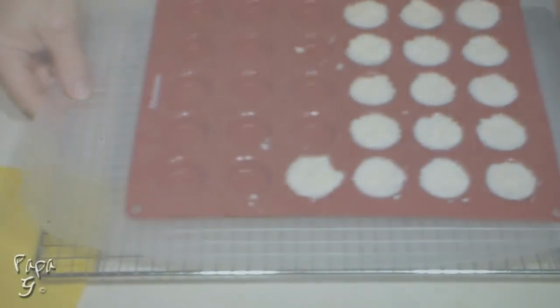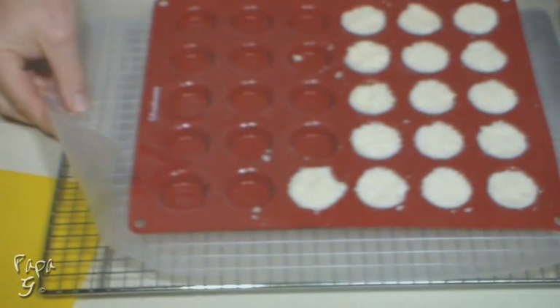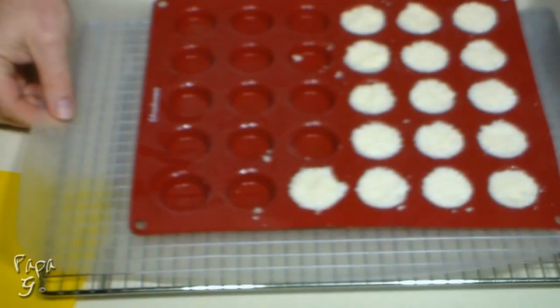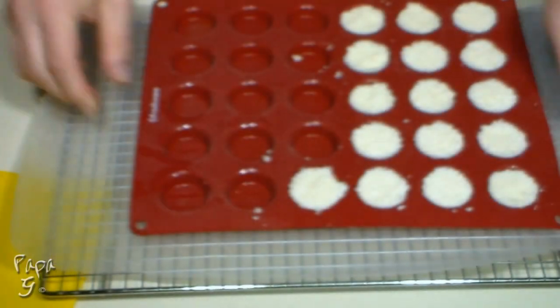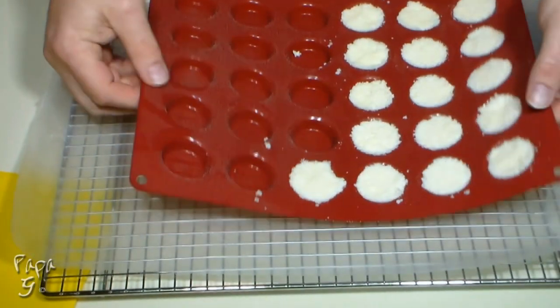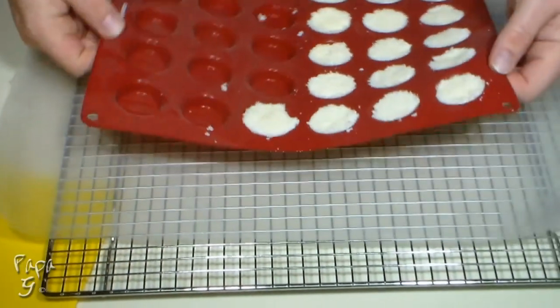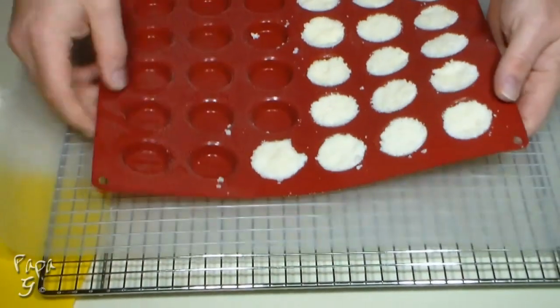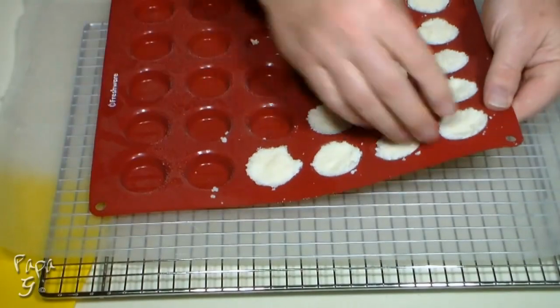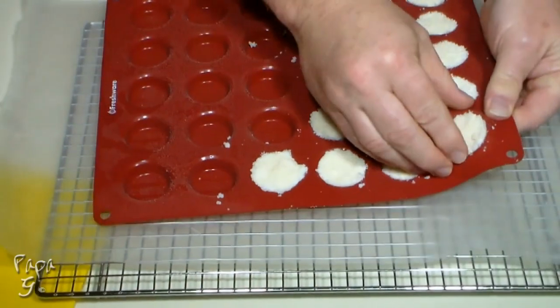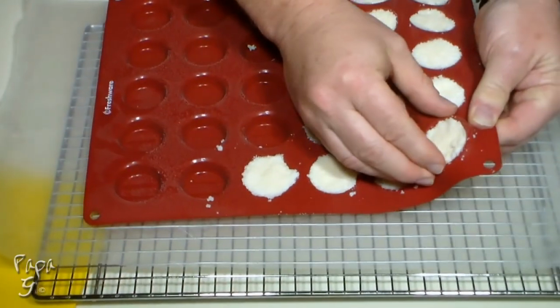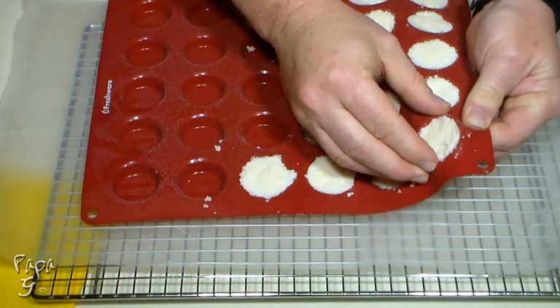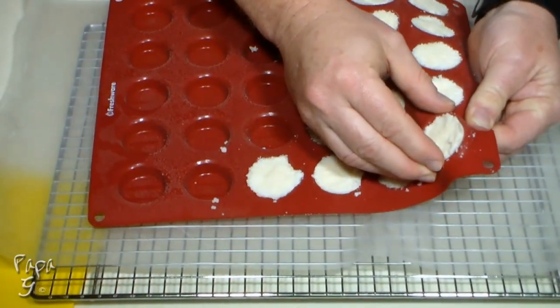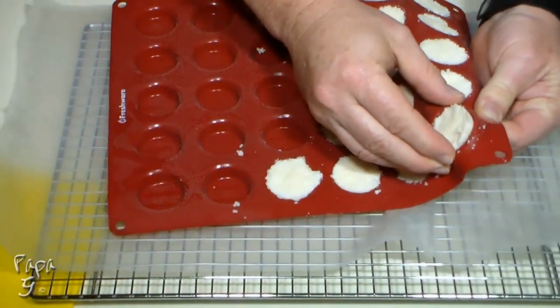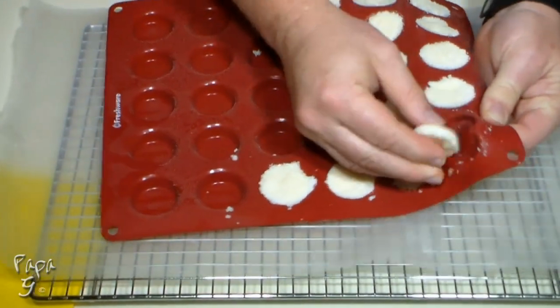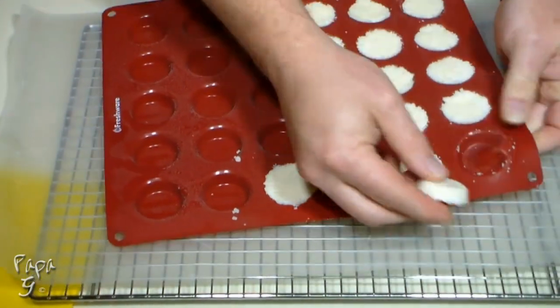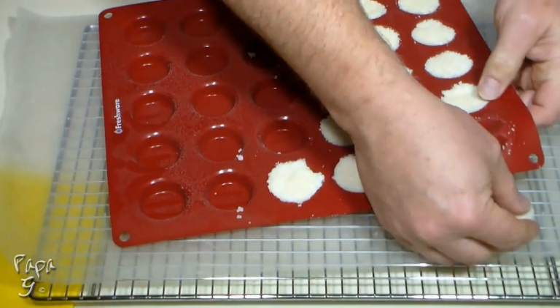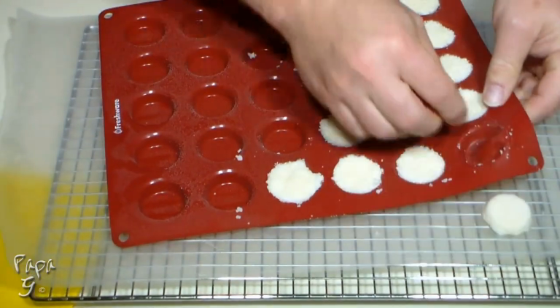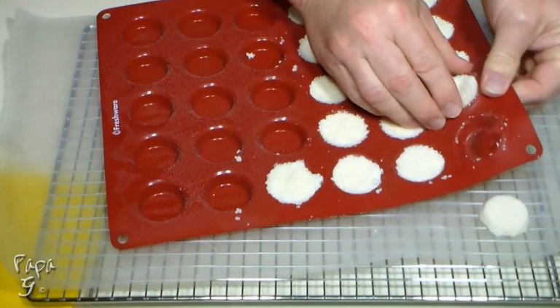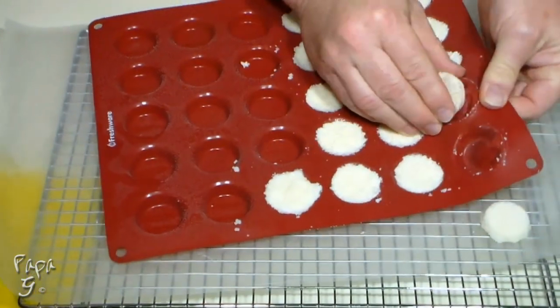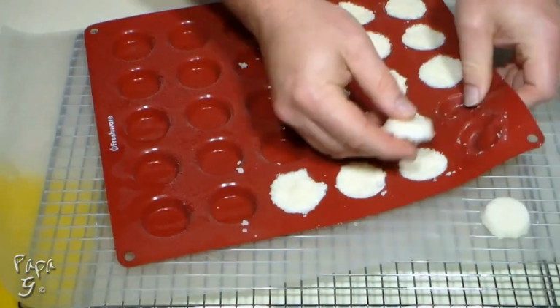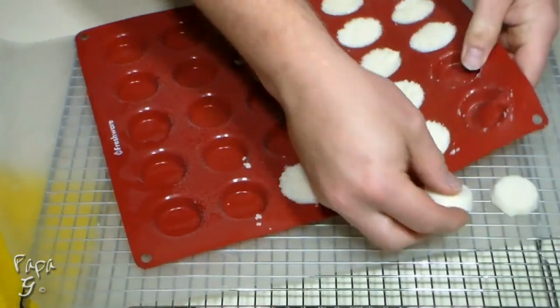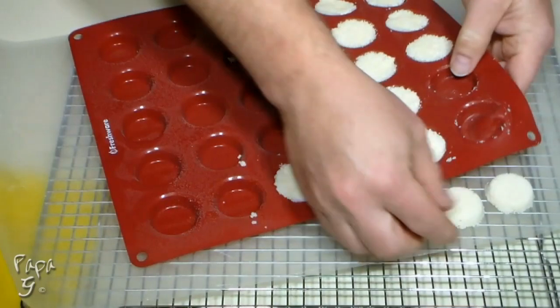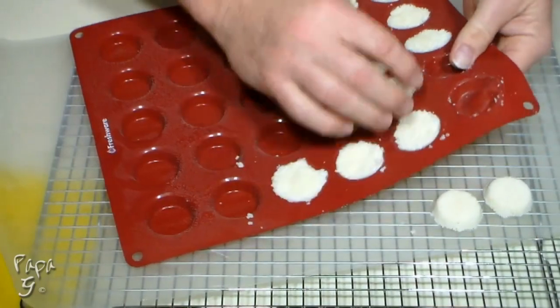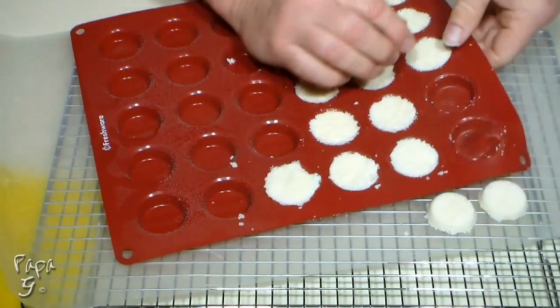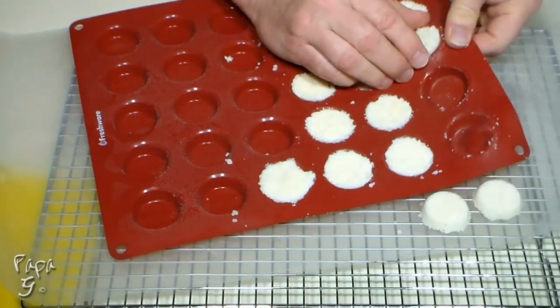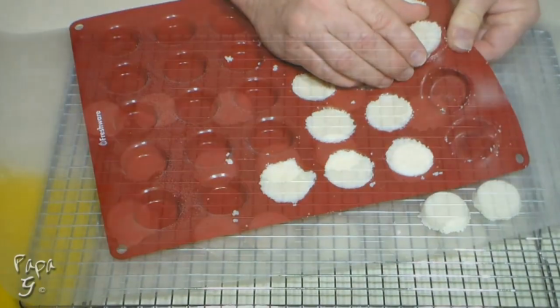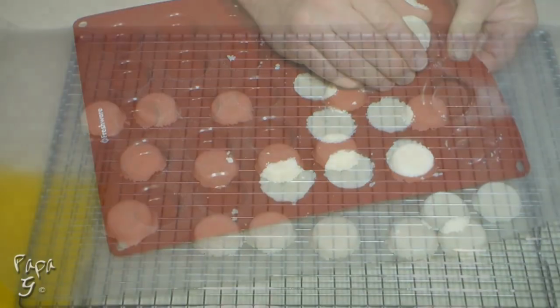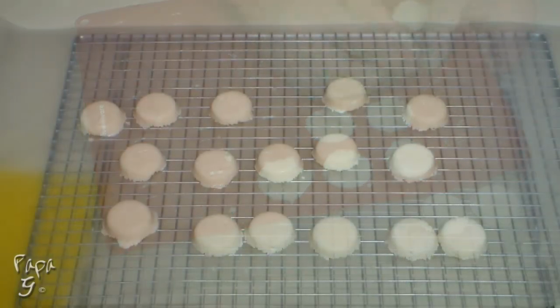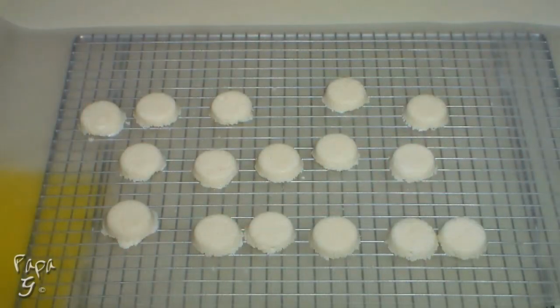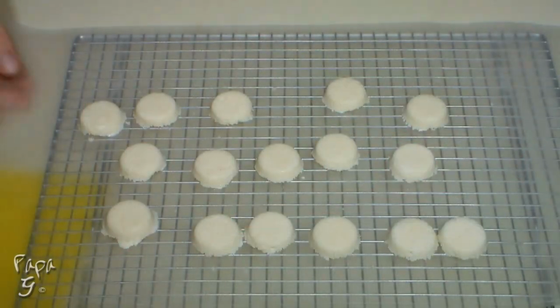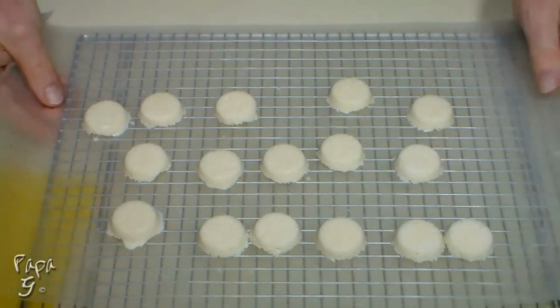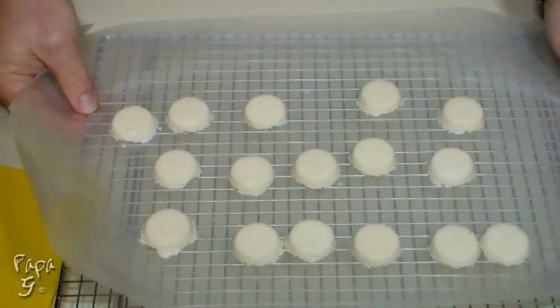After about an hour, remove each patty and place on some wax paper. Using silicone molds makes this step very easy. Set the patties aside while we work on our chocolate.